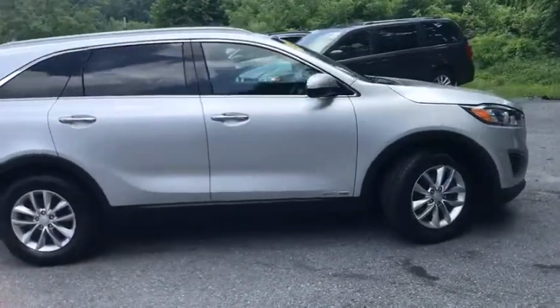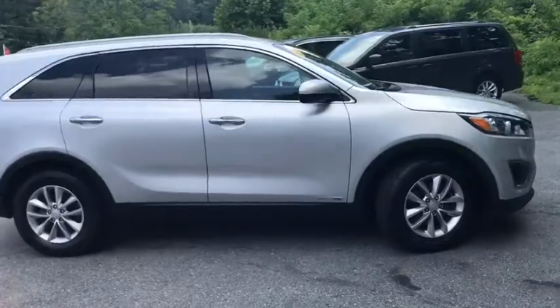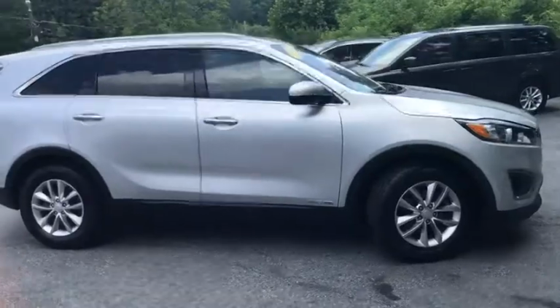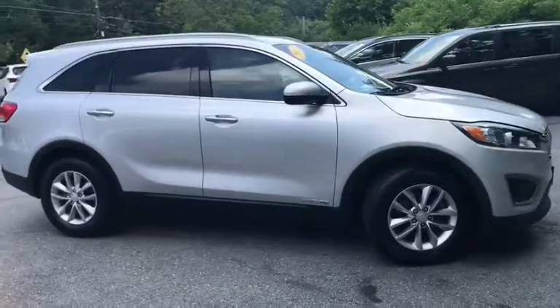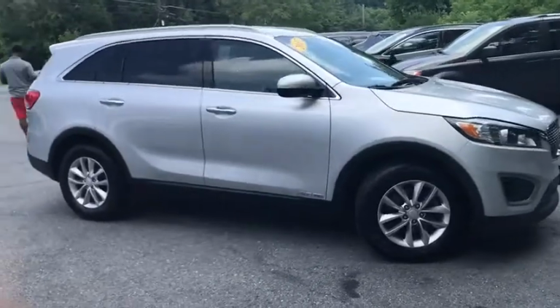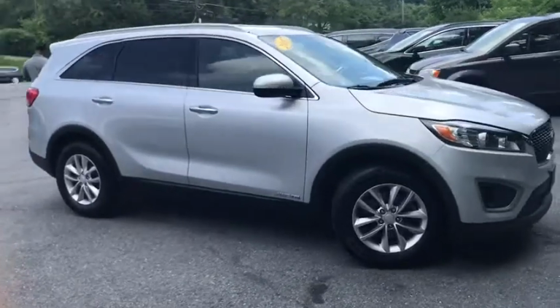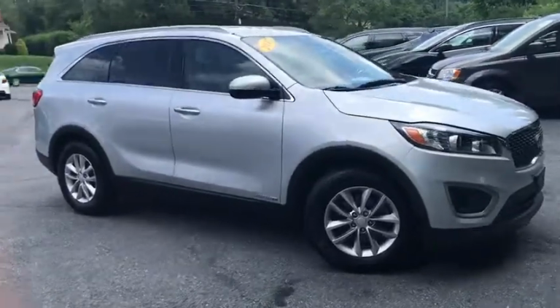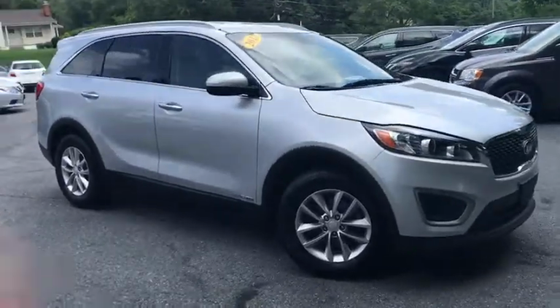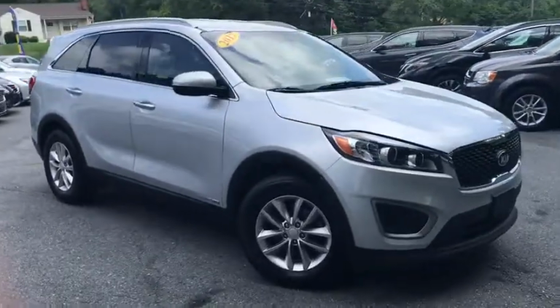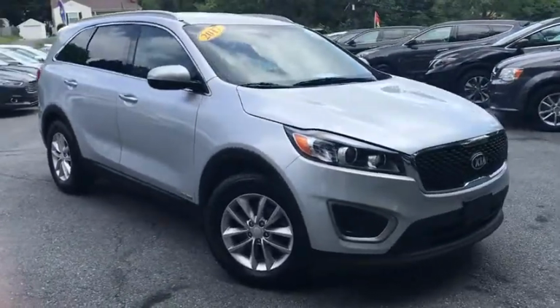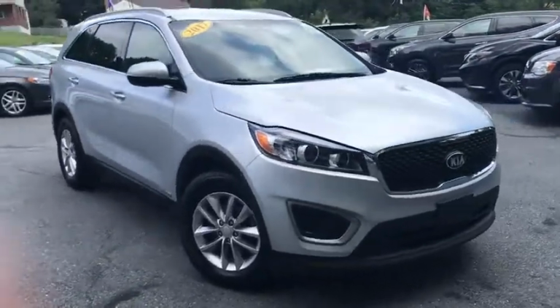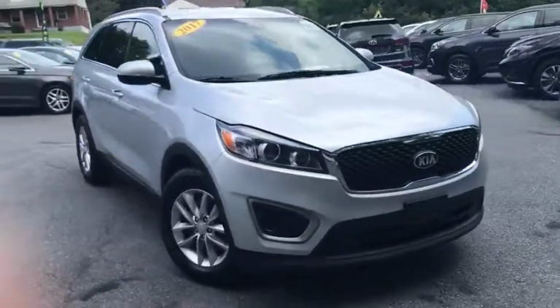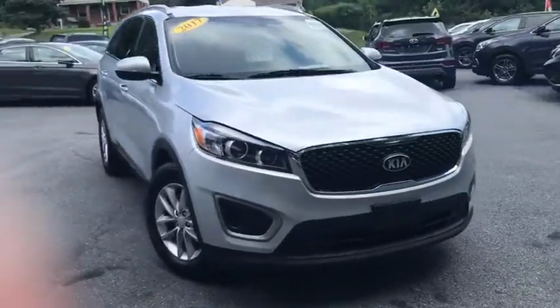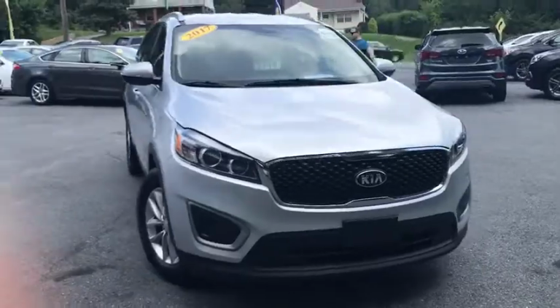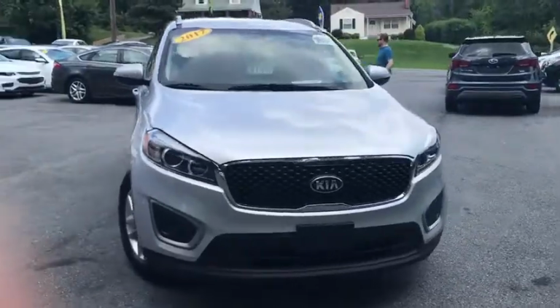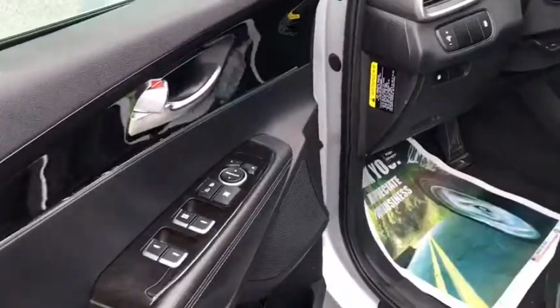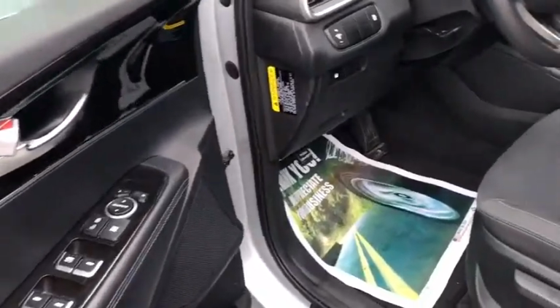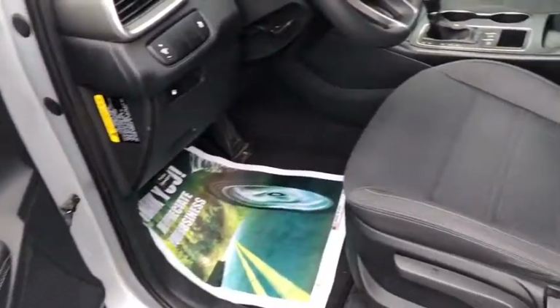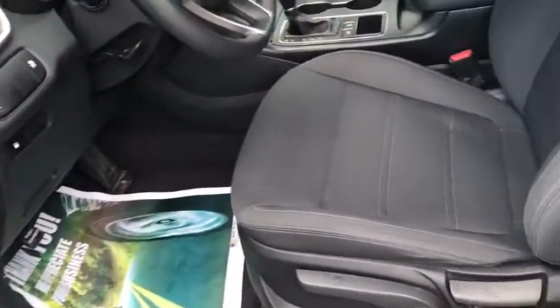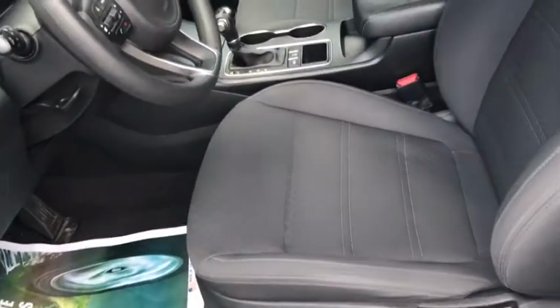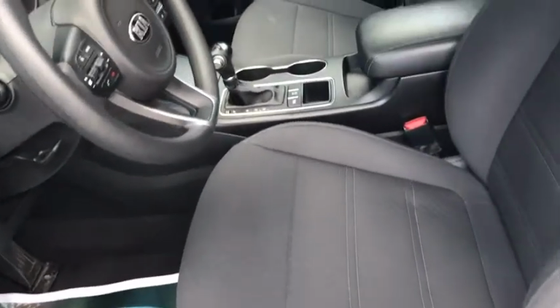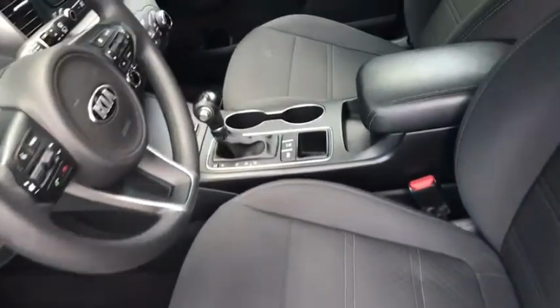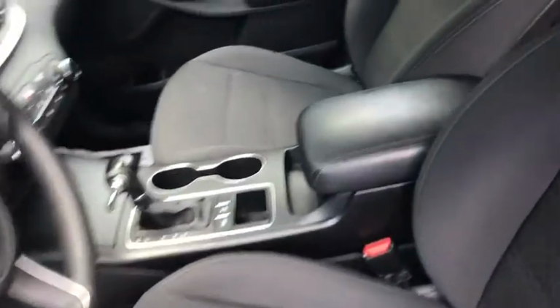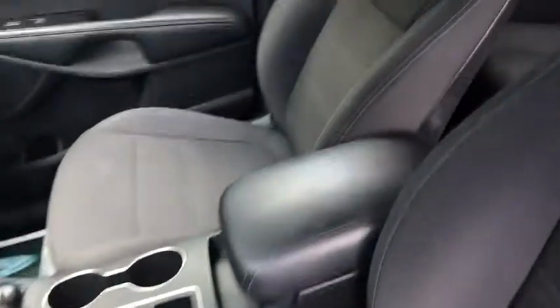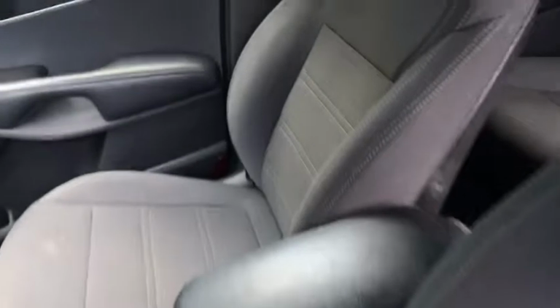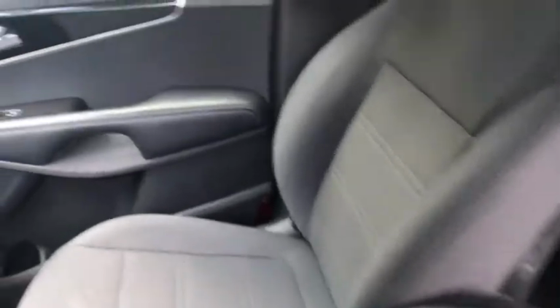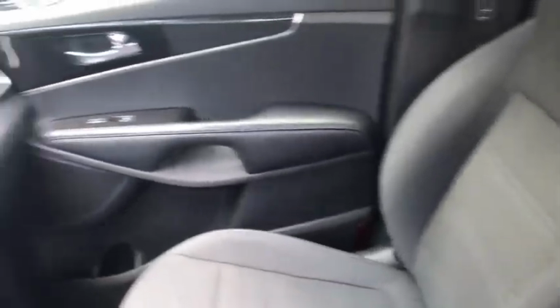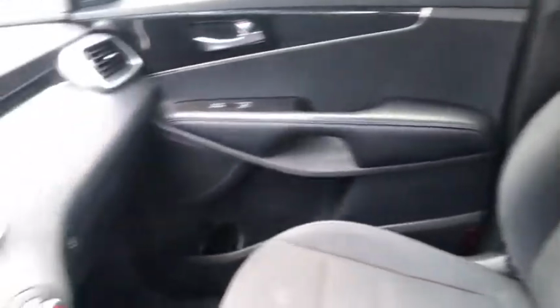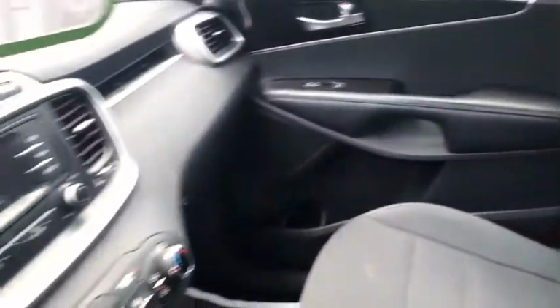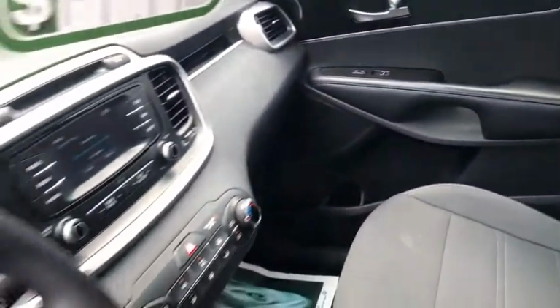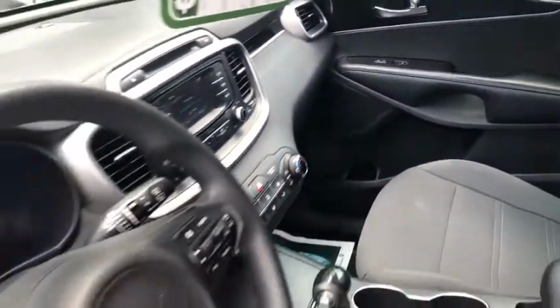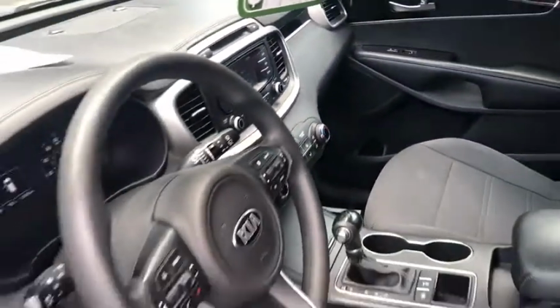CD player, security system, electronic stability control, panic alarm, overhead console, tachometer, remote keyless entry, brake assist, rear window wiper, driver vanity mirror, front reading lamps. Come take a test drive today.